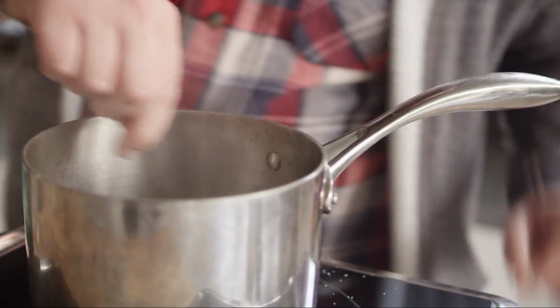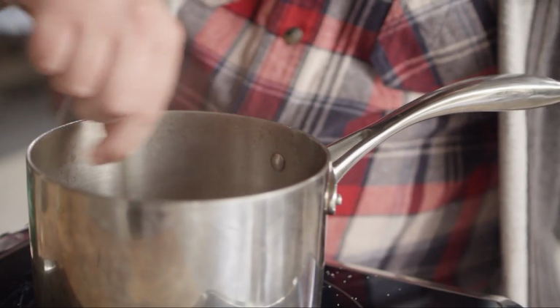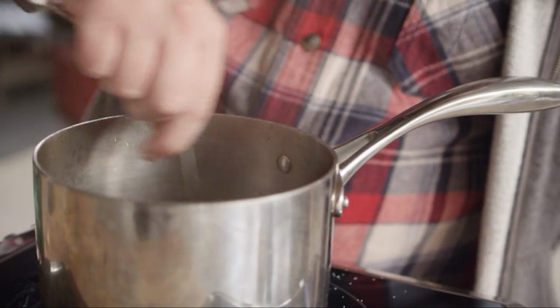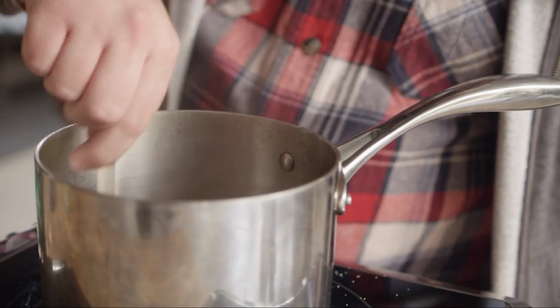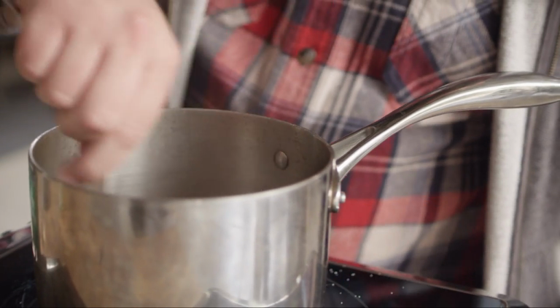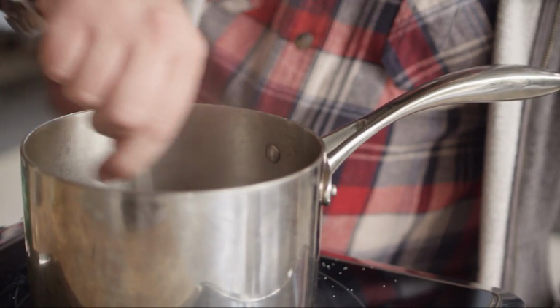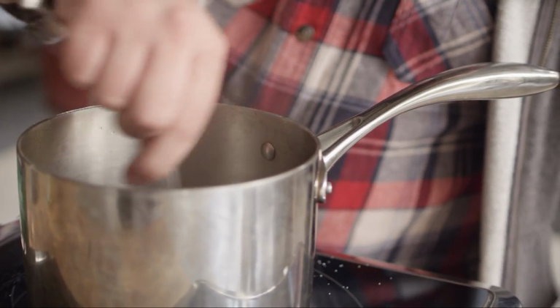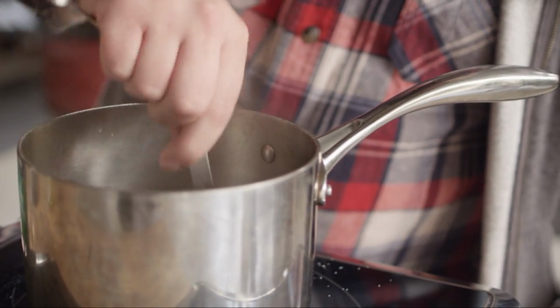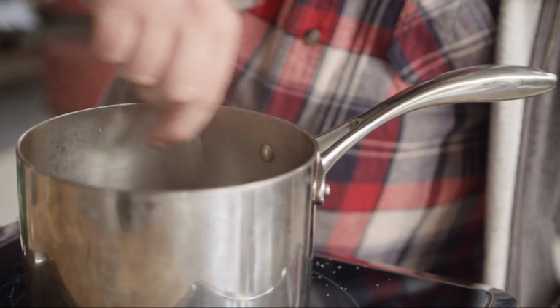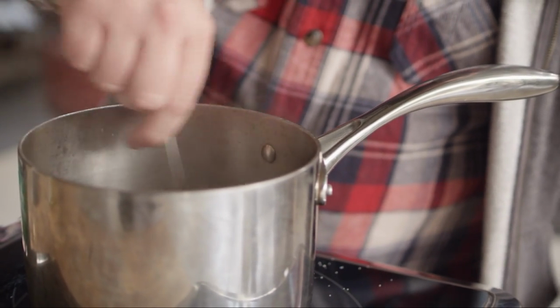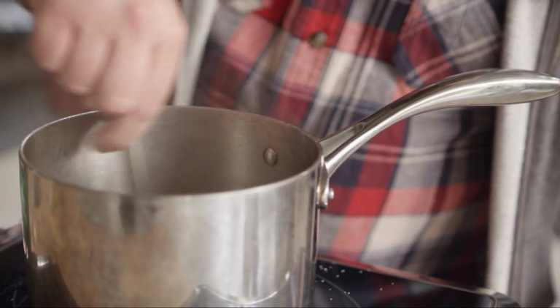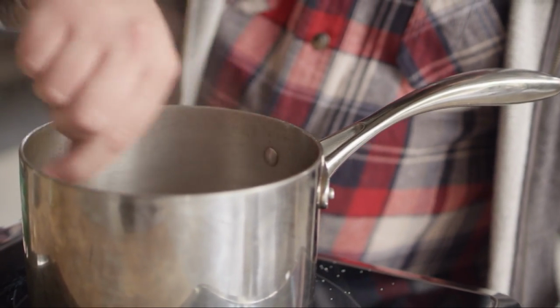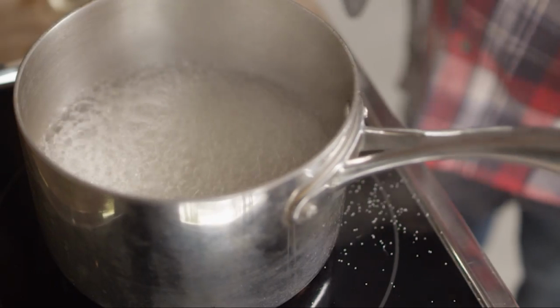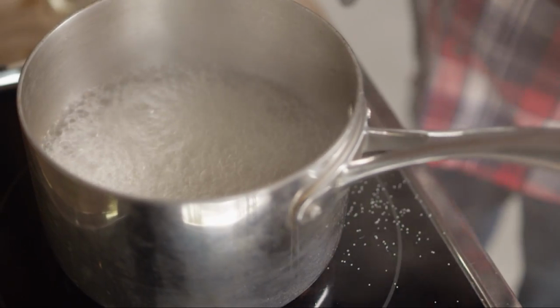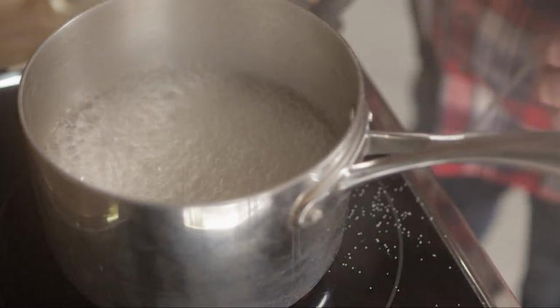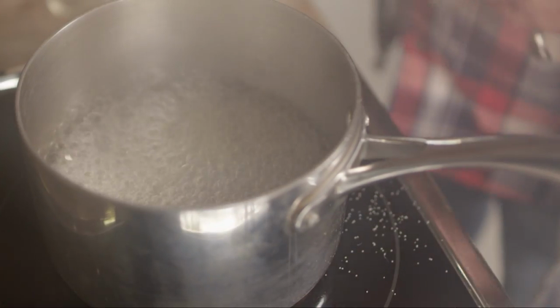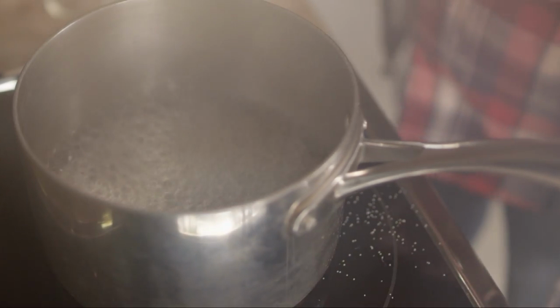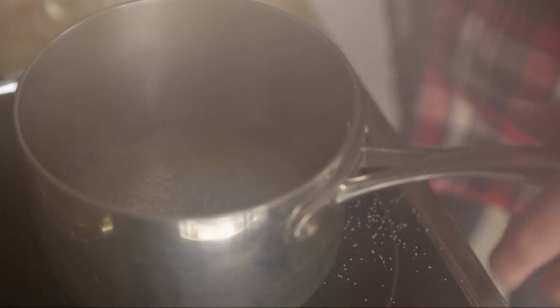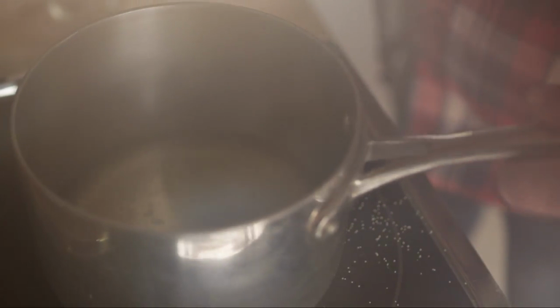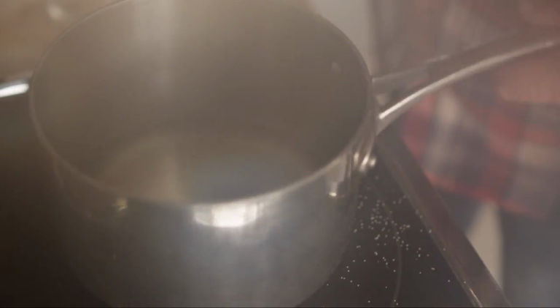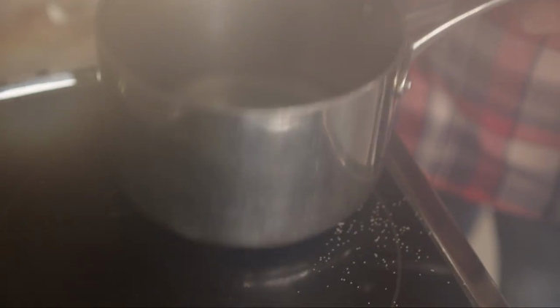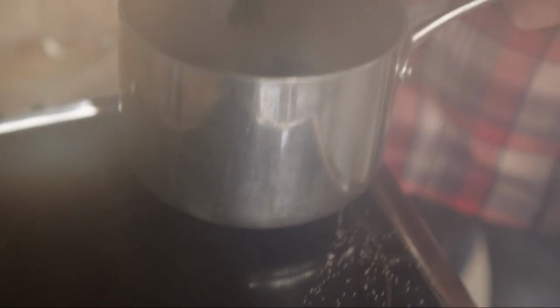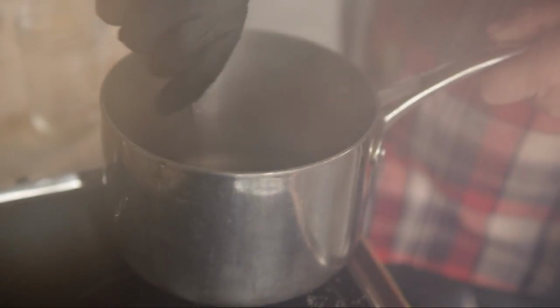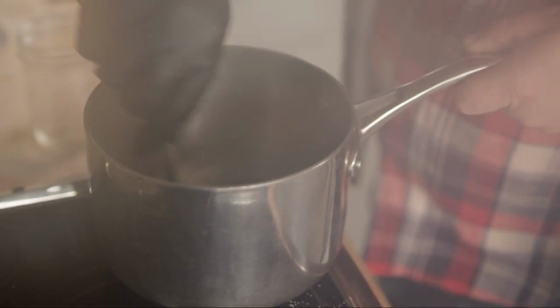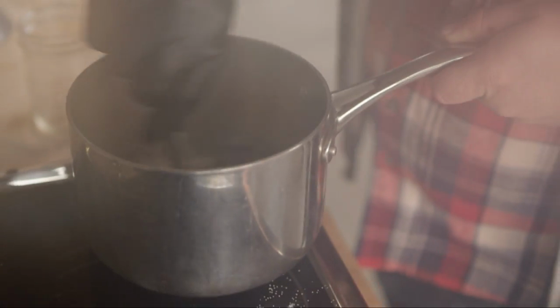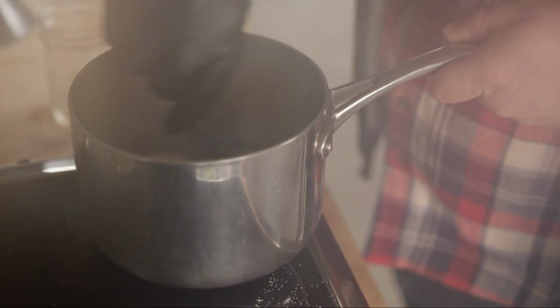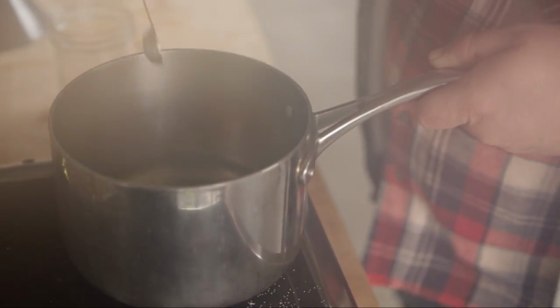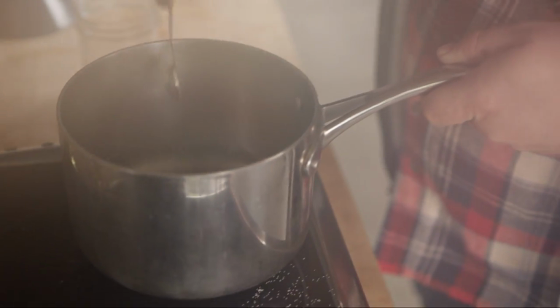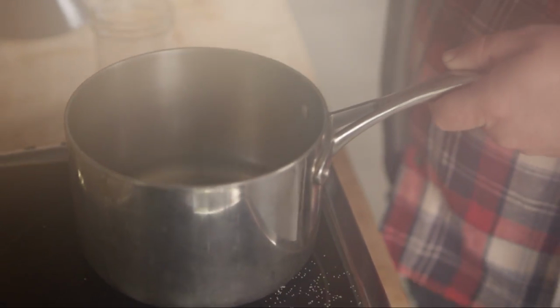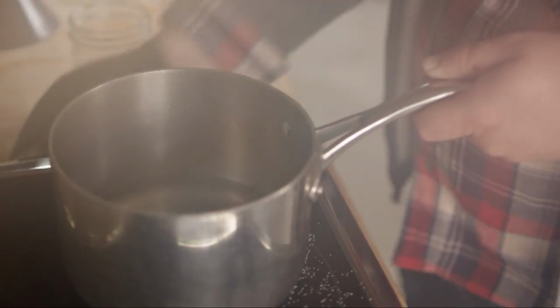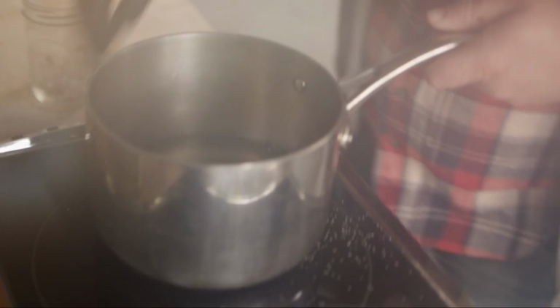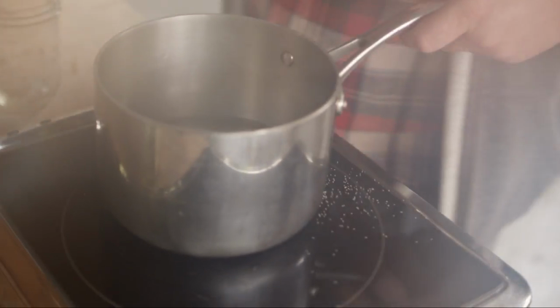So we're gonna bring this to a boil, allow the salt to dissolve, and as soon as that comes to a boil we can turn it off. Salt's dissolved, and we'll move on to the onions.